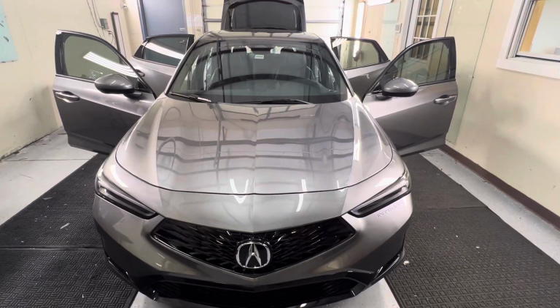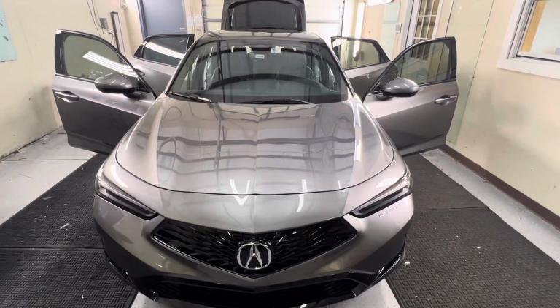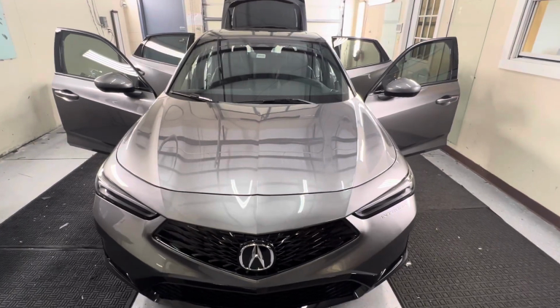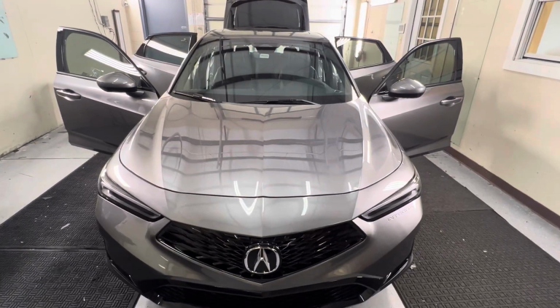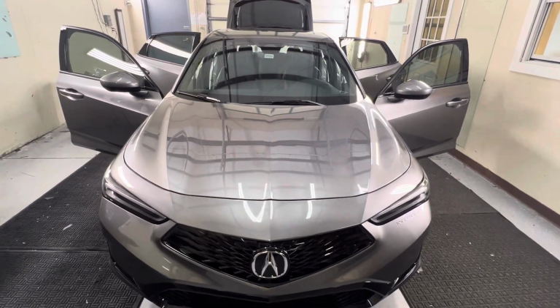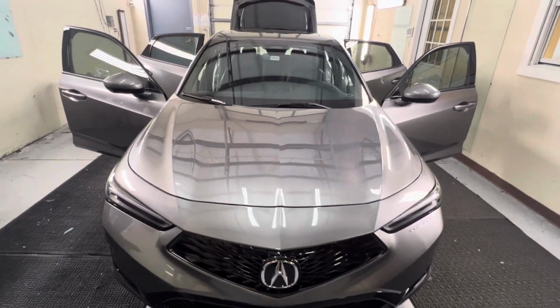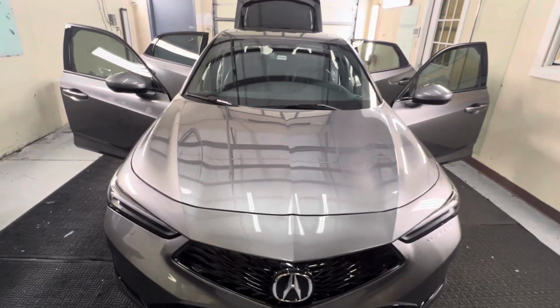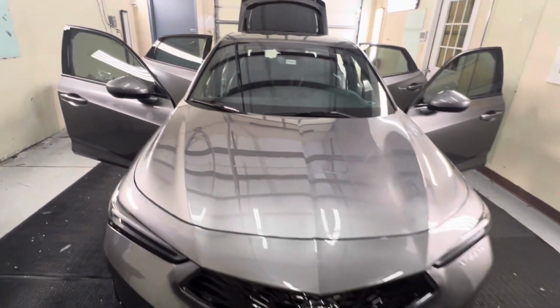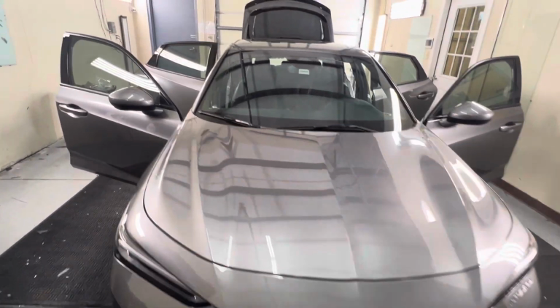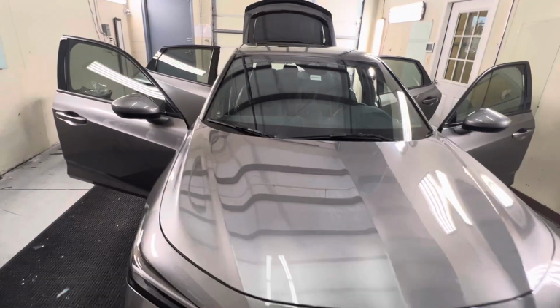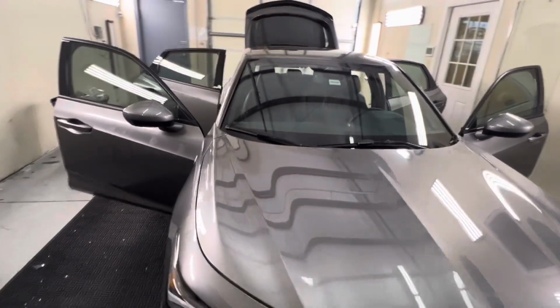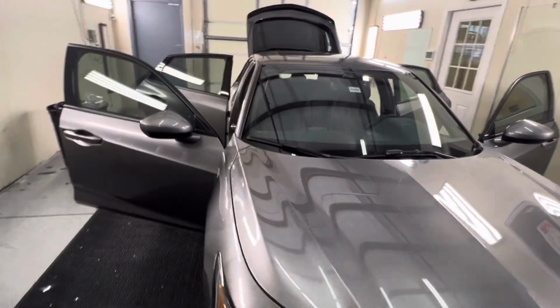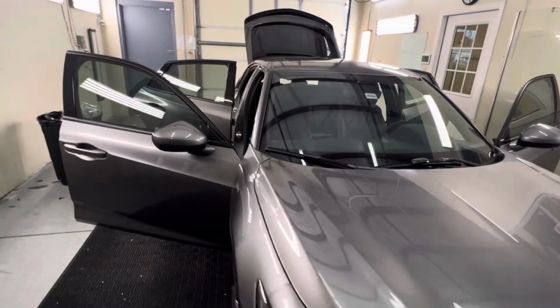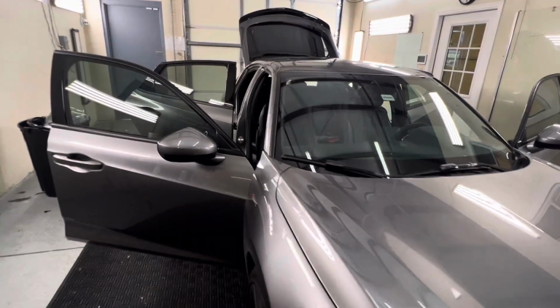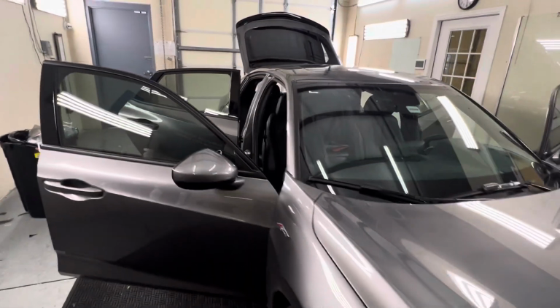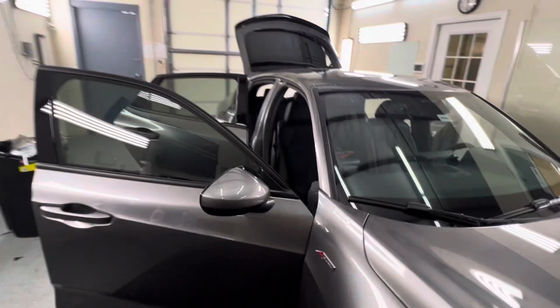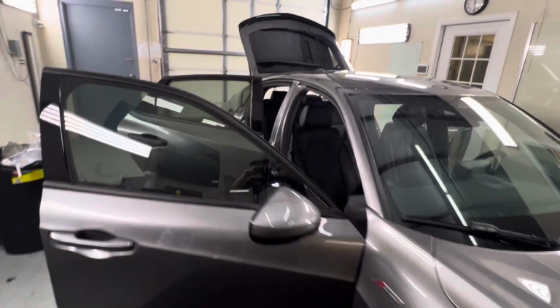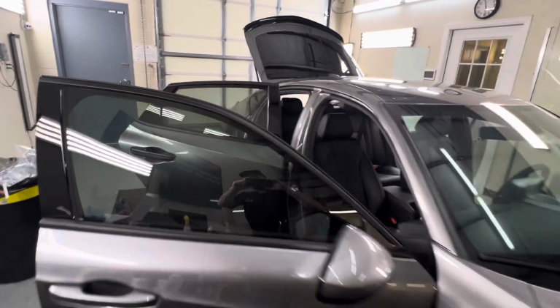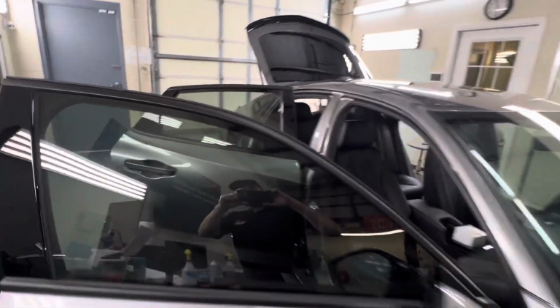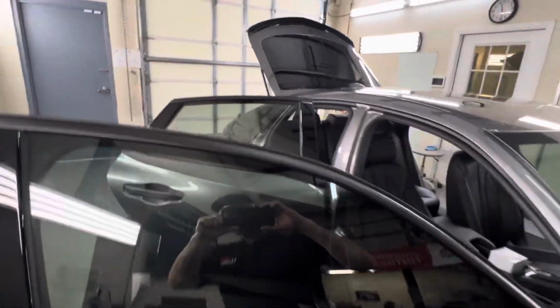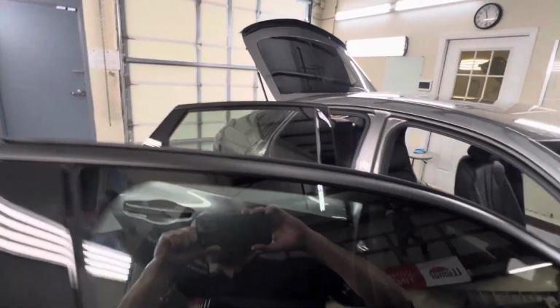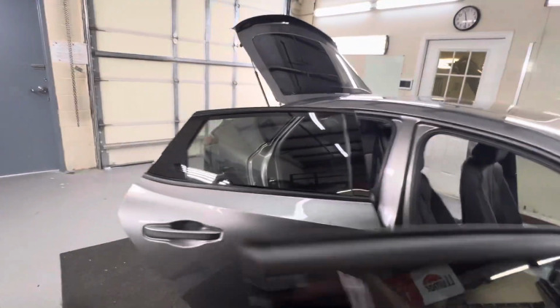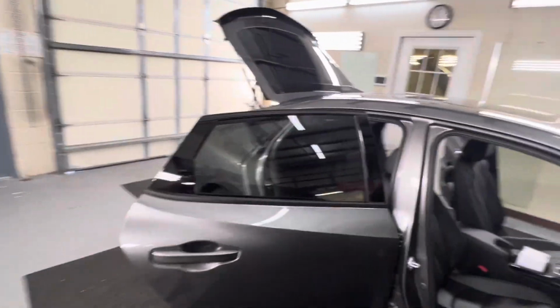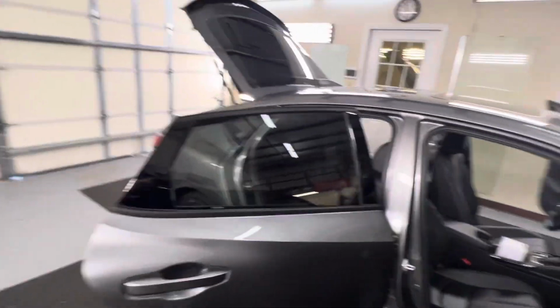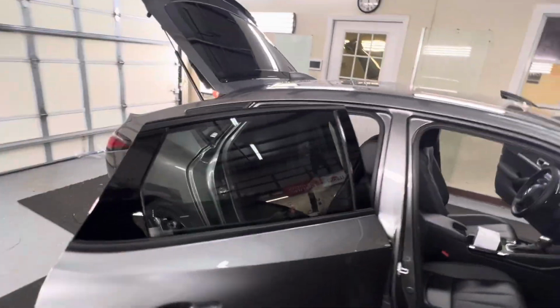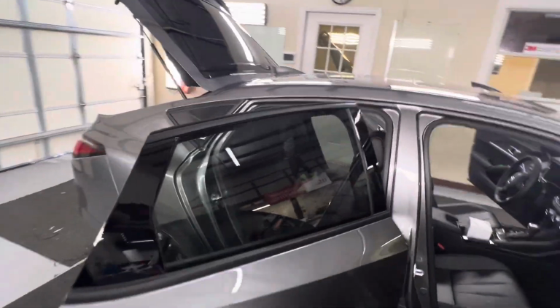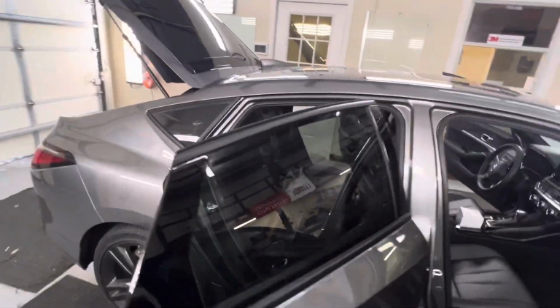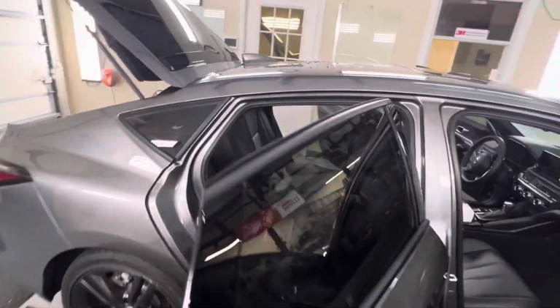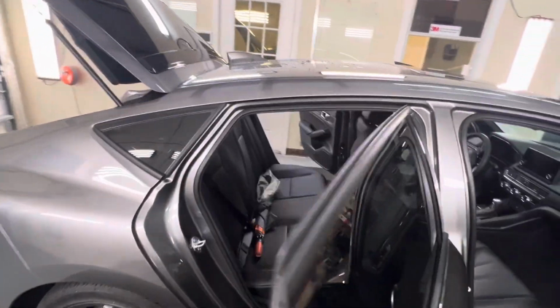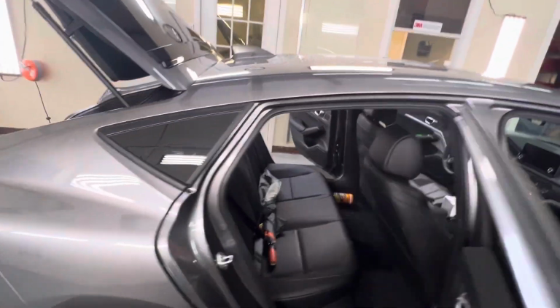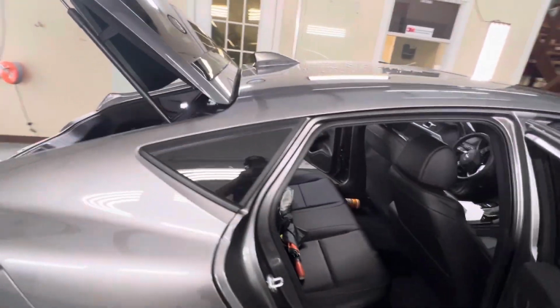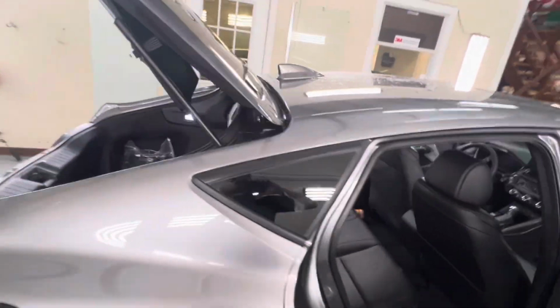Hi guys, it's Troy over at Choice Window Tinting. Just finished tinting this 2024 Acura Integra. We installed Llumar Ceramic 30 on all the windows.